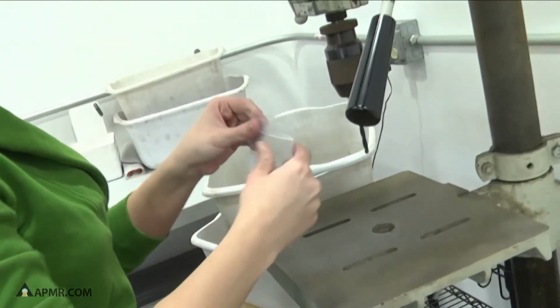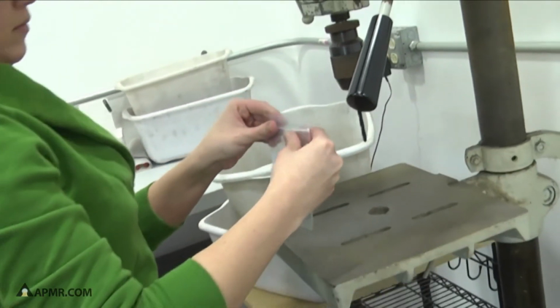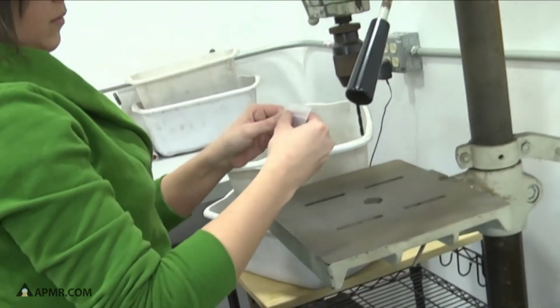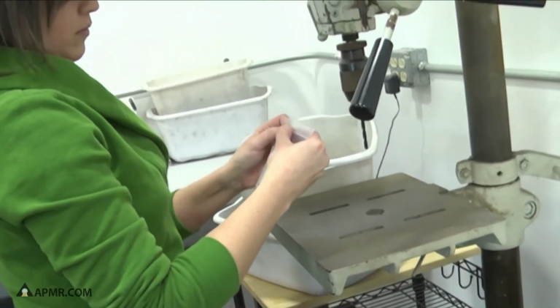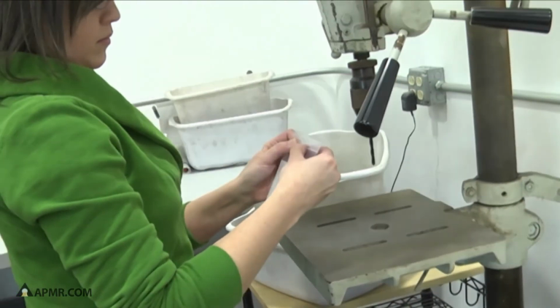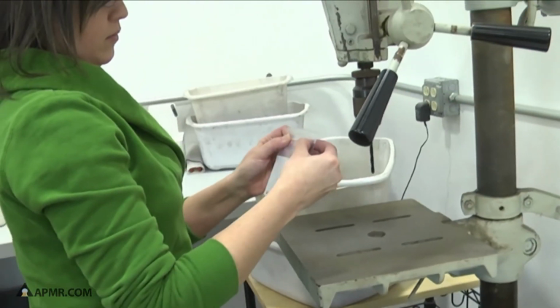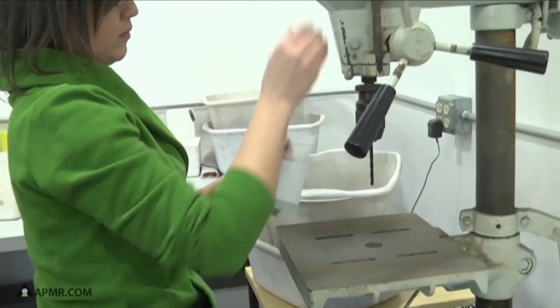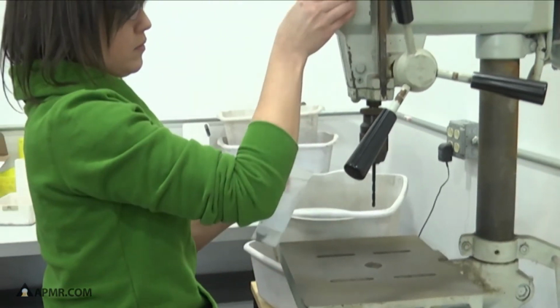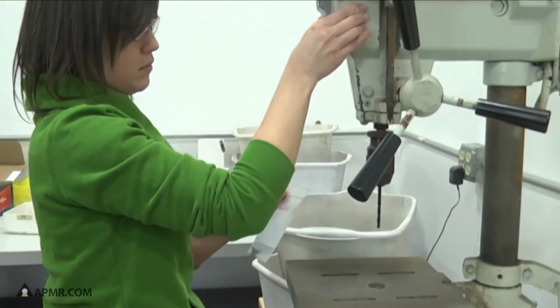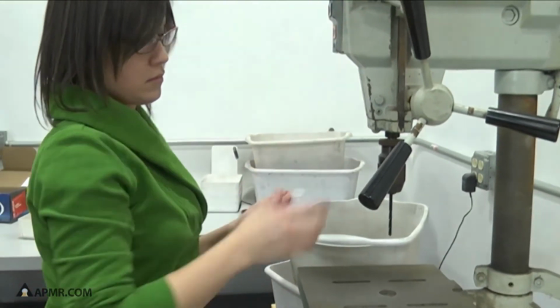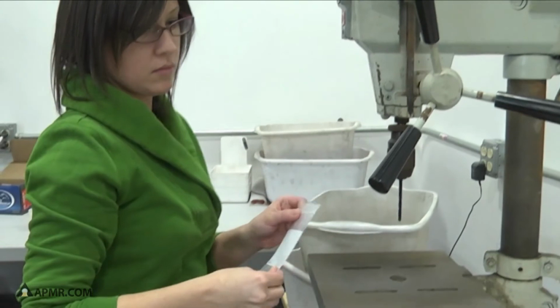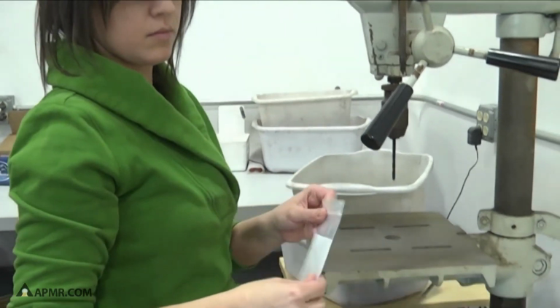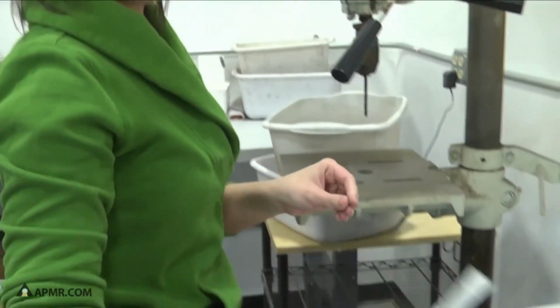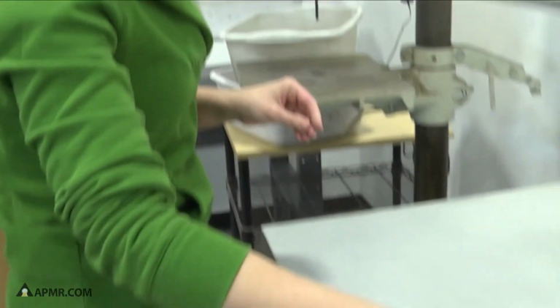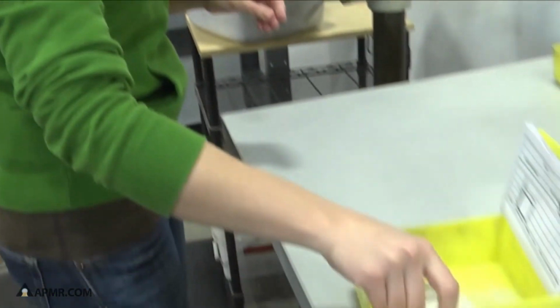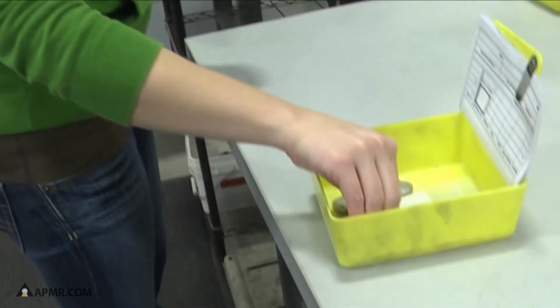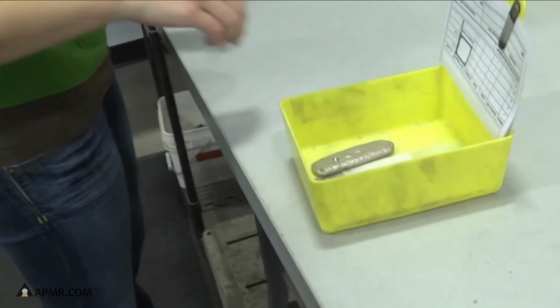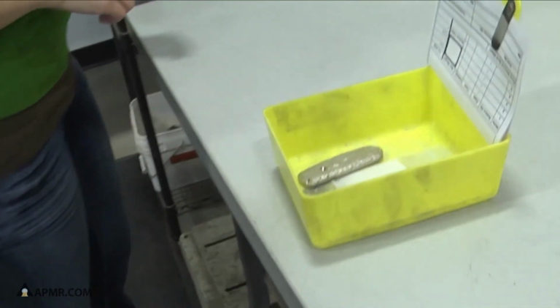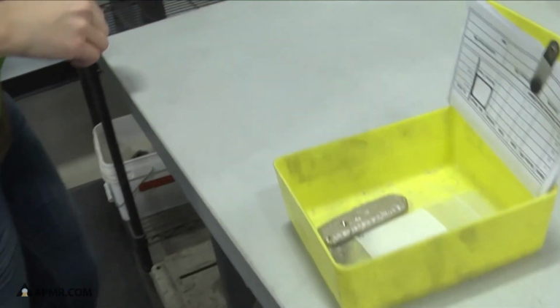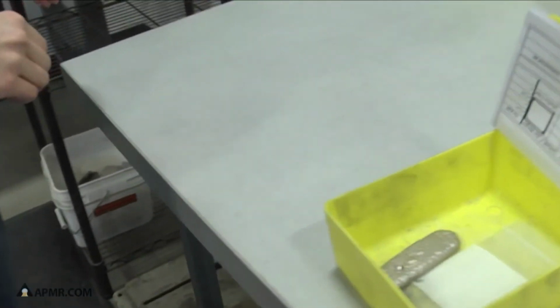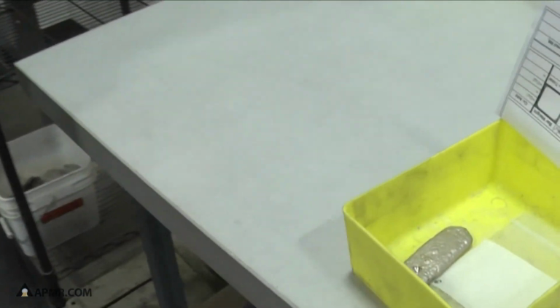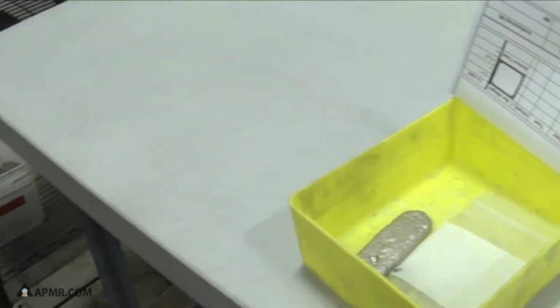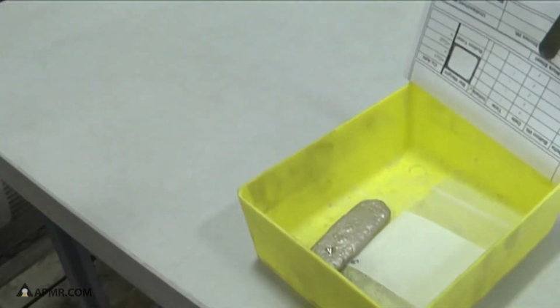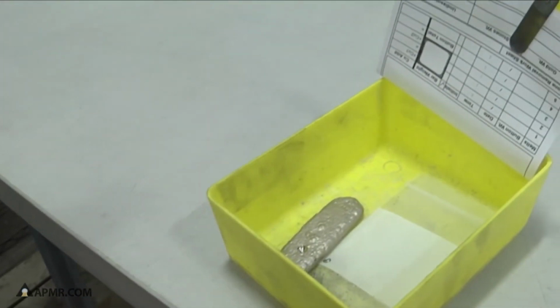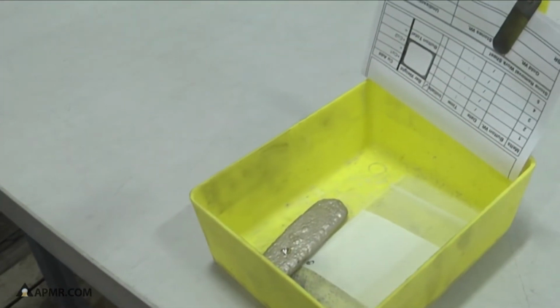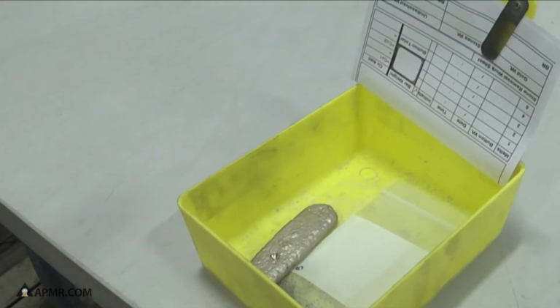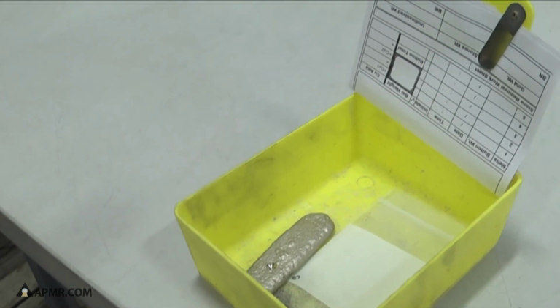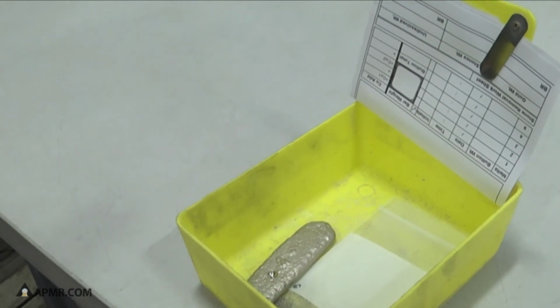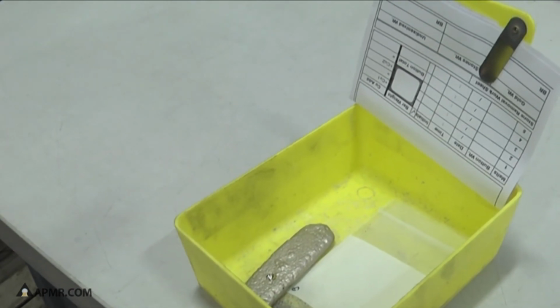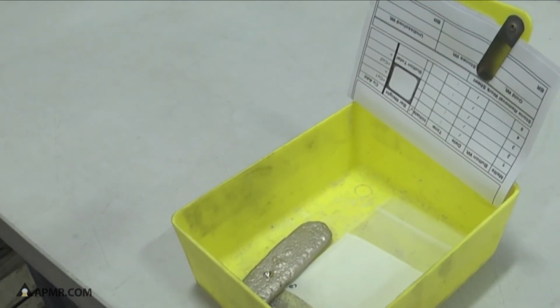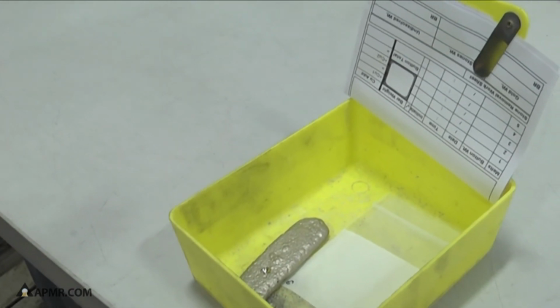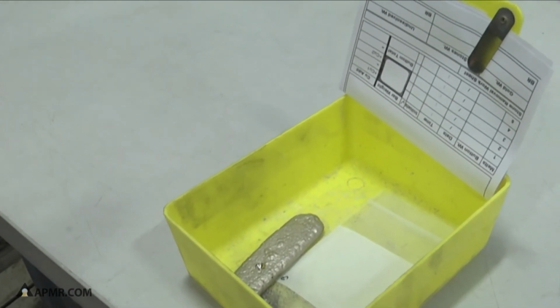And now we have our two samples from one bar. The reason we take two samples is for lot verification. The next step for these is over to the assay lab.